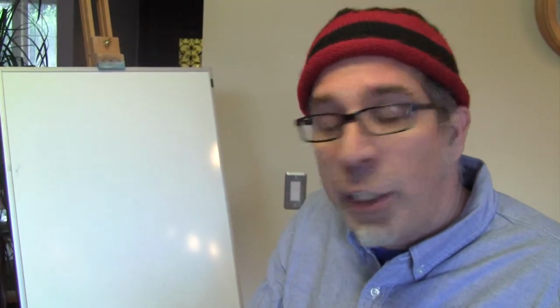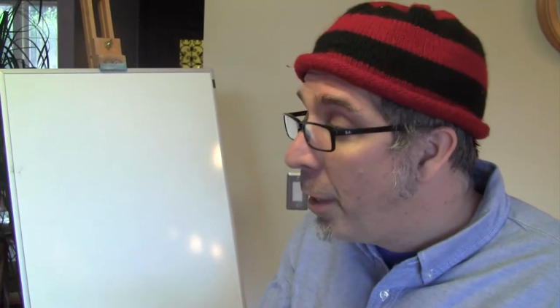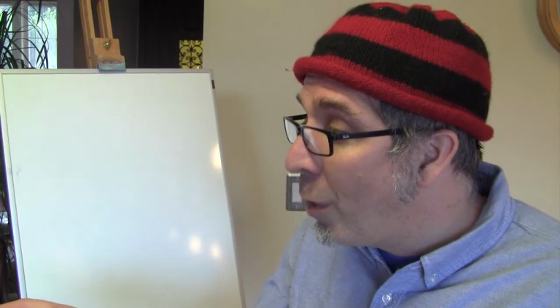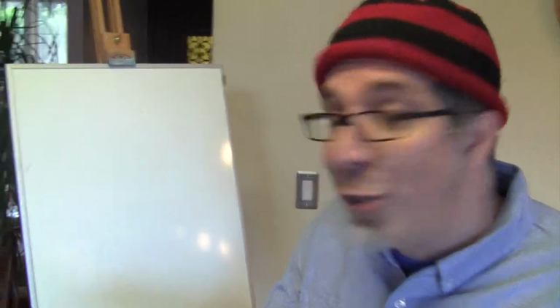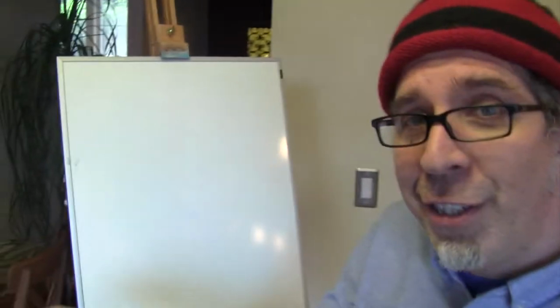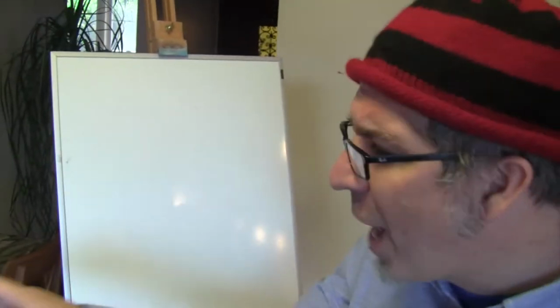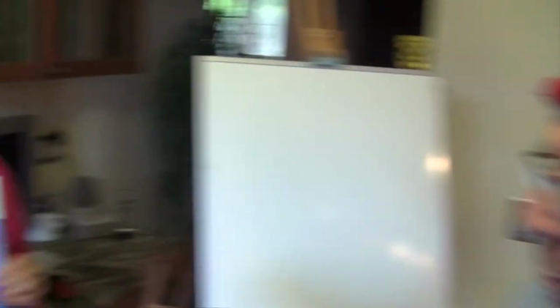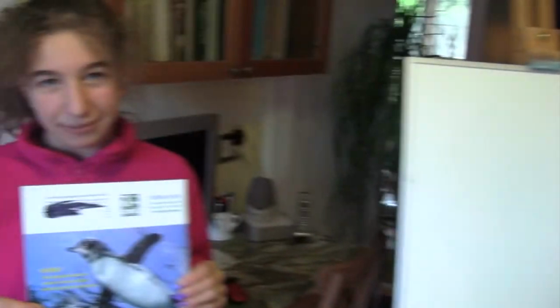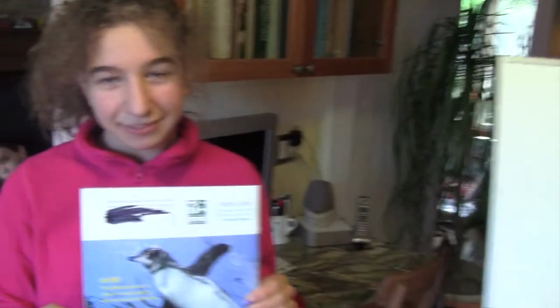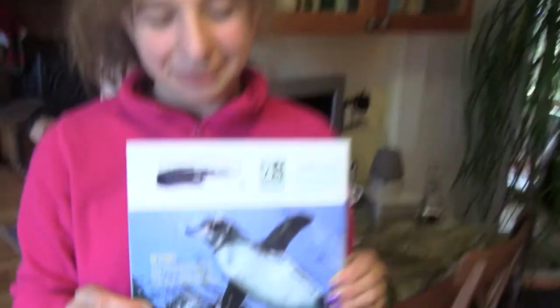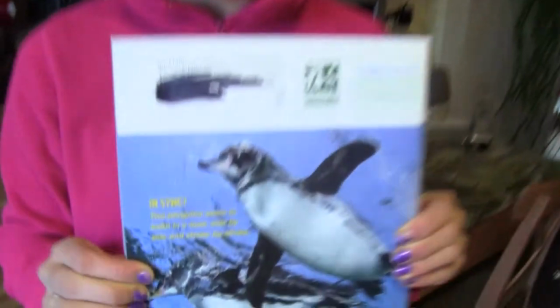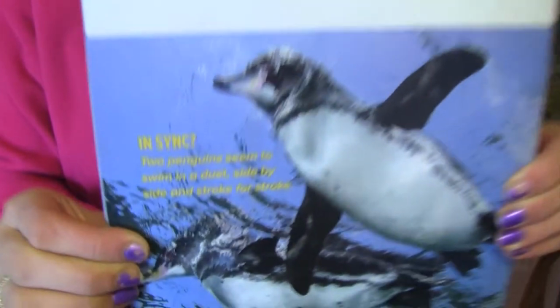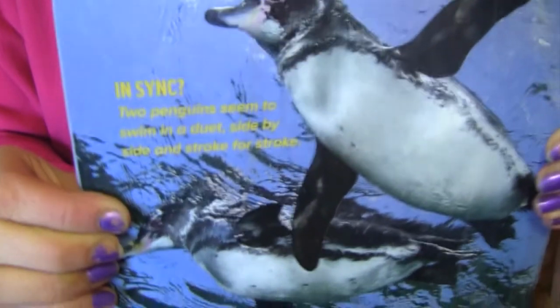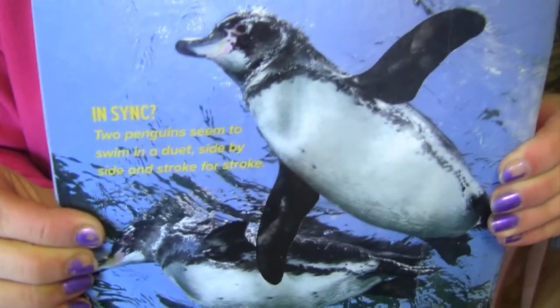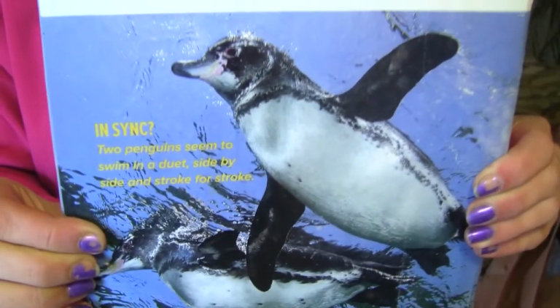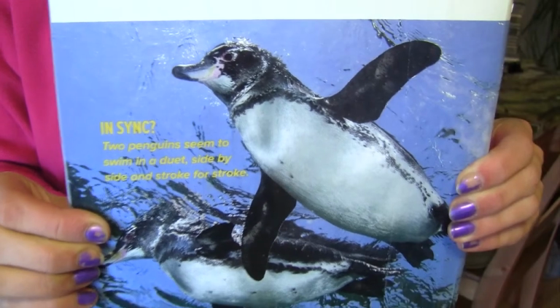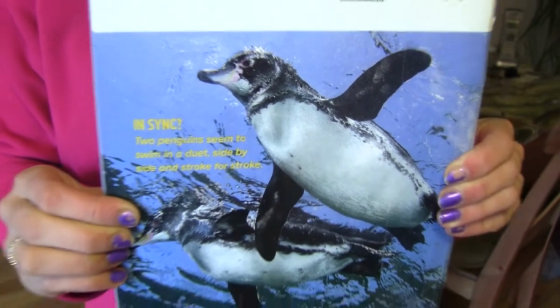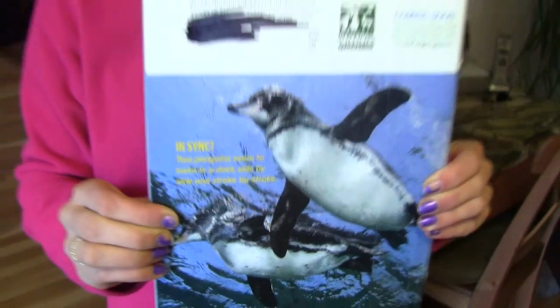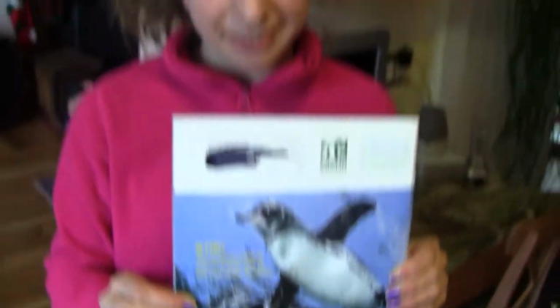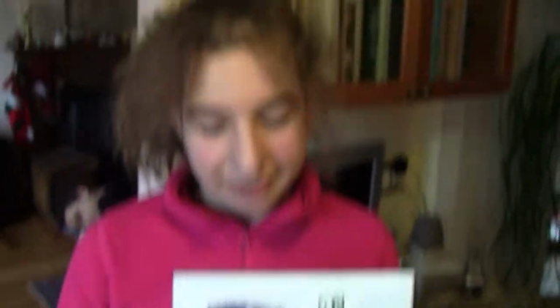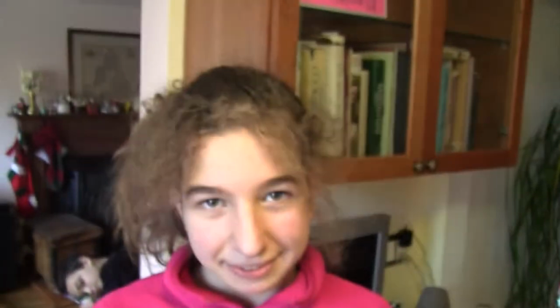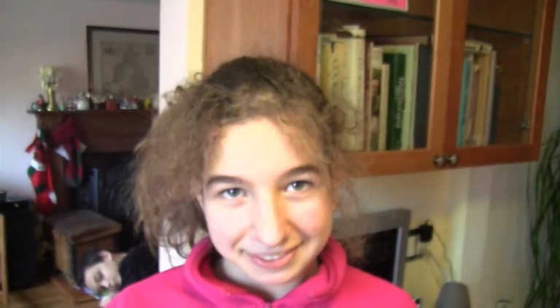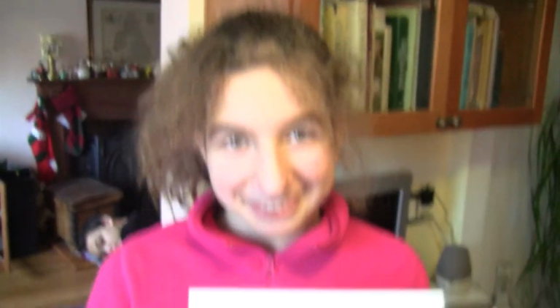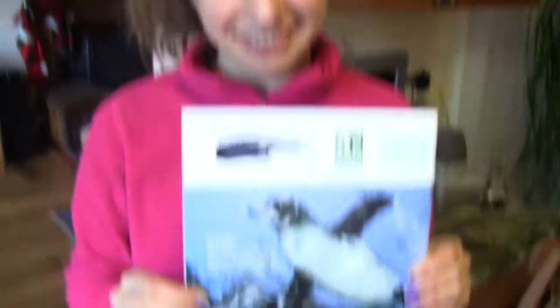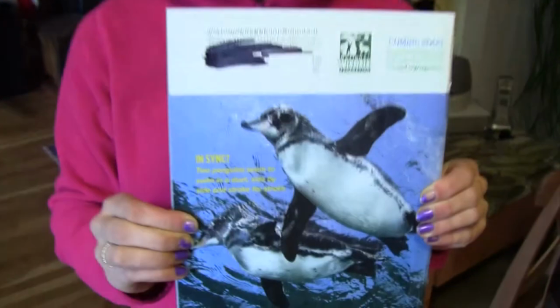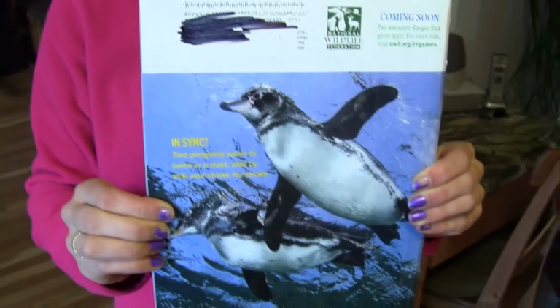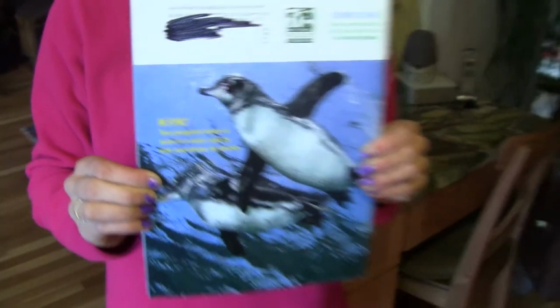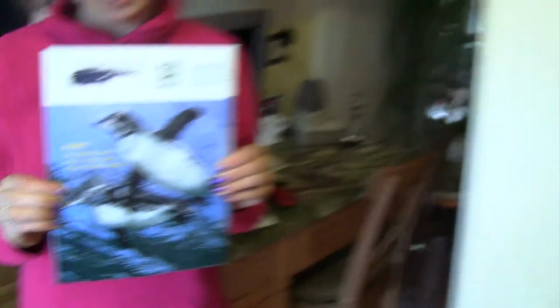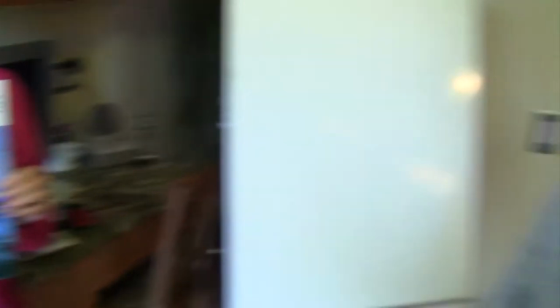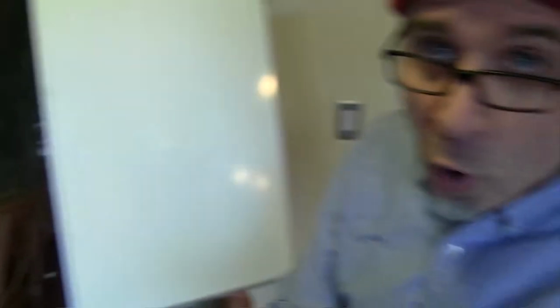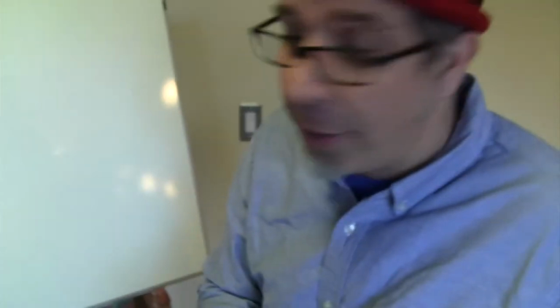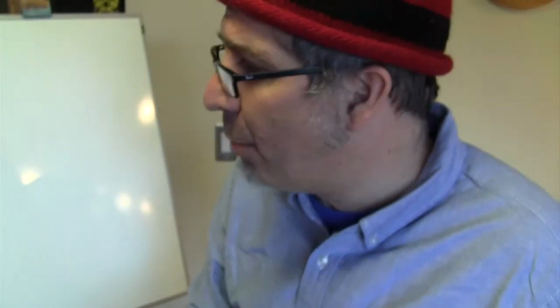Someone brought into my studio these excellent pictures of a penguin. They are just fascinating animals. They're aquatic birds. If you don't know what aquatic is, get yourself a dictionary — you can look it up. It has to do with water.